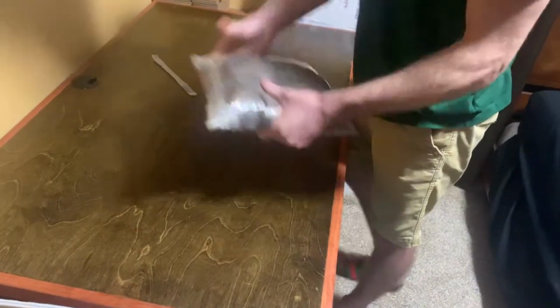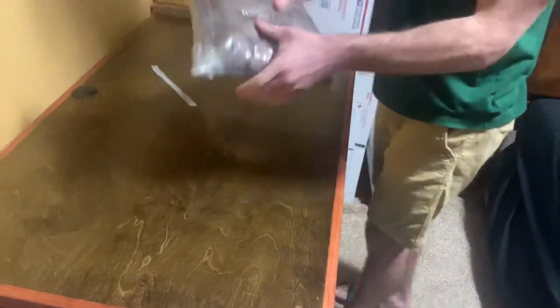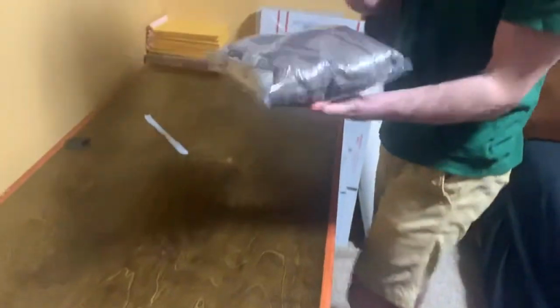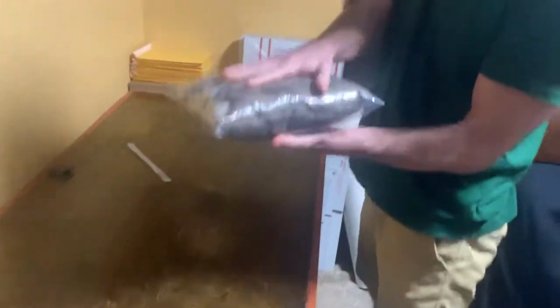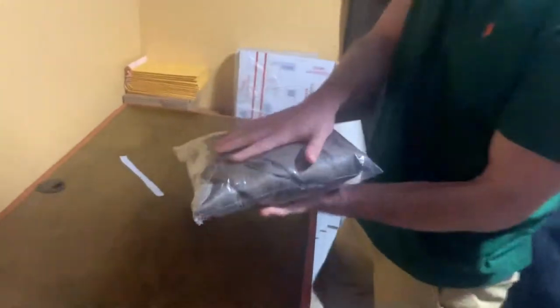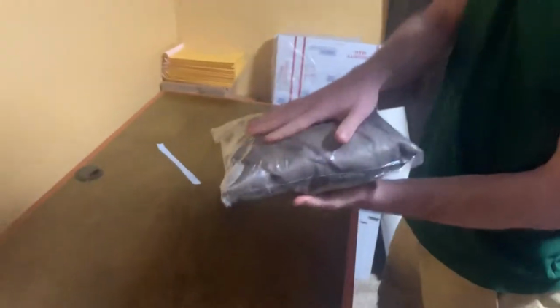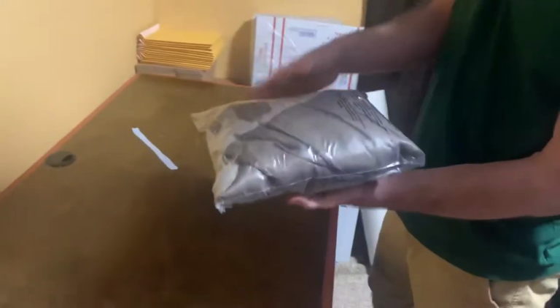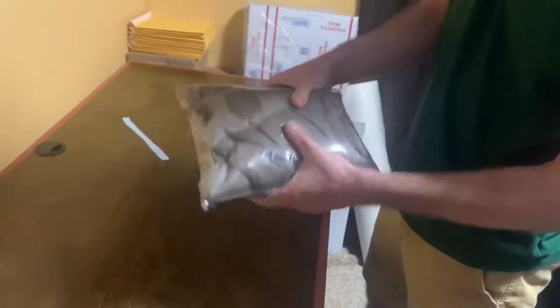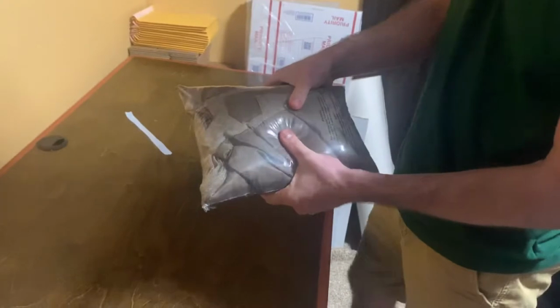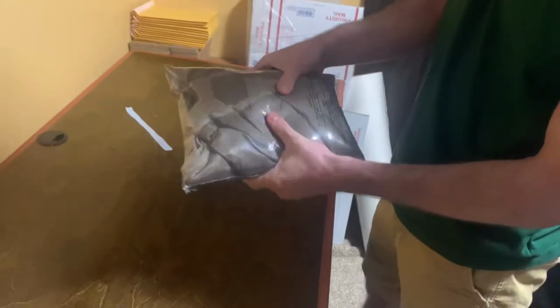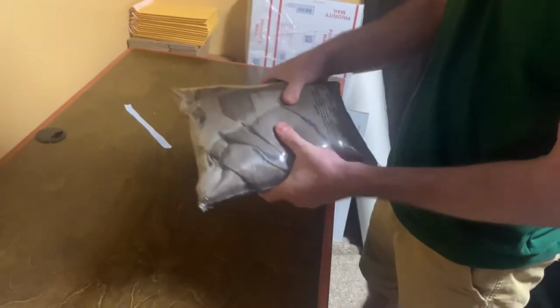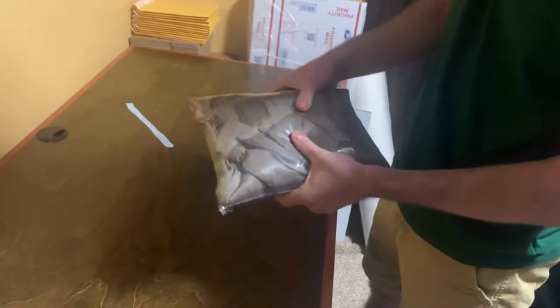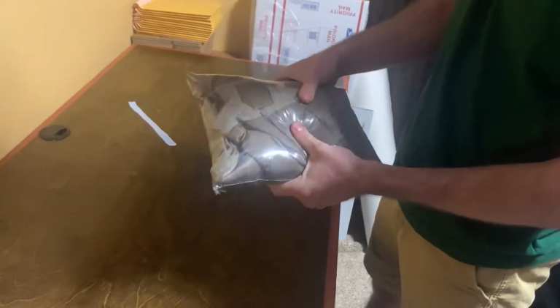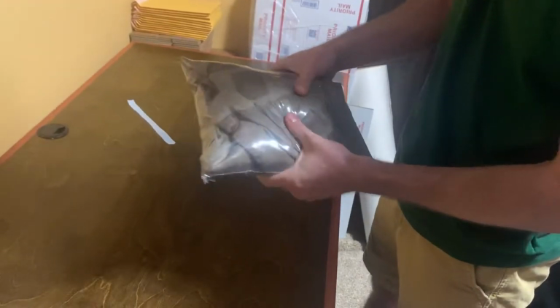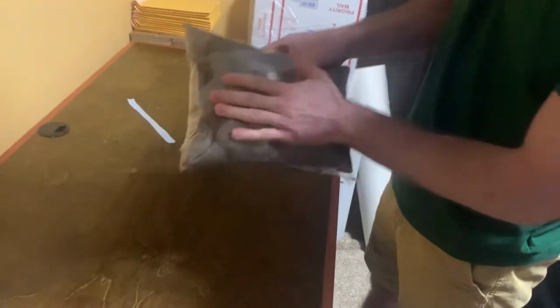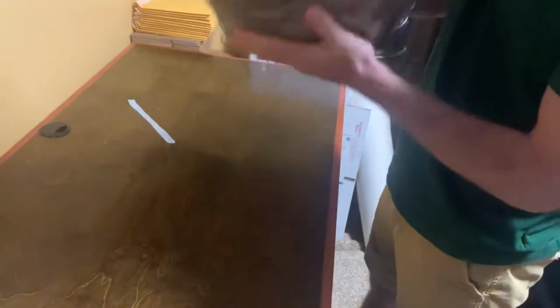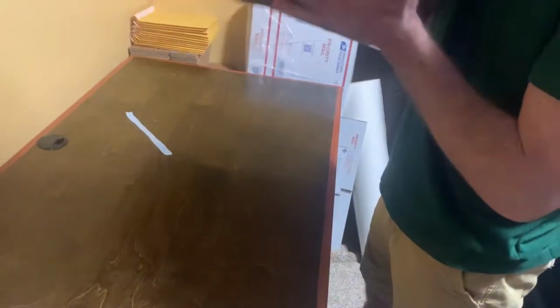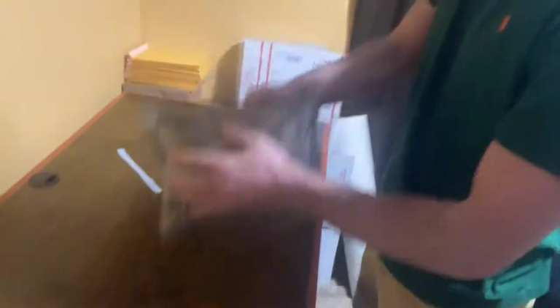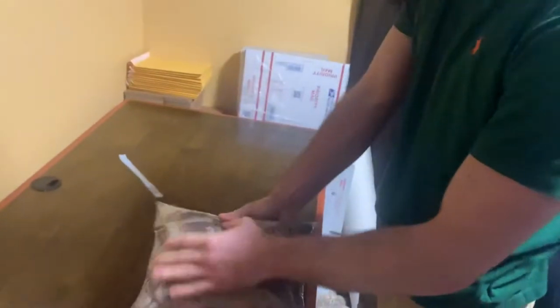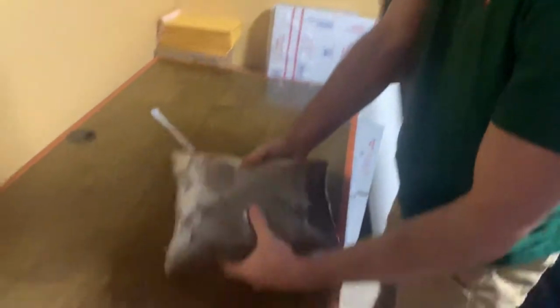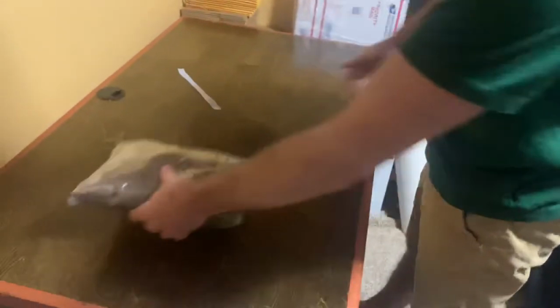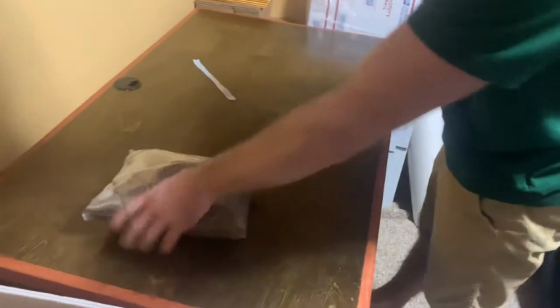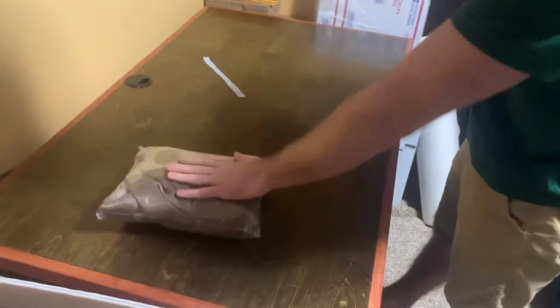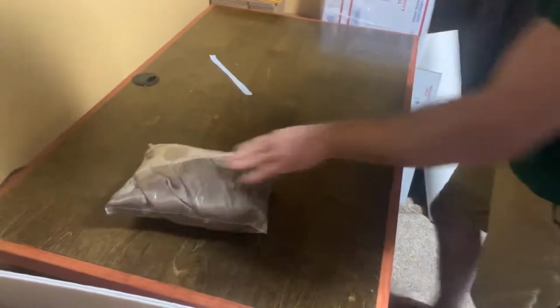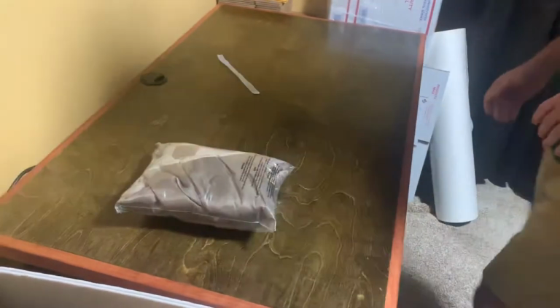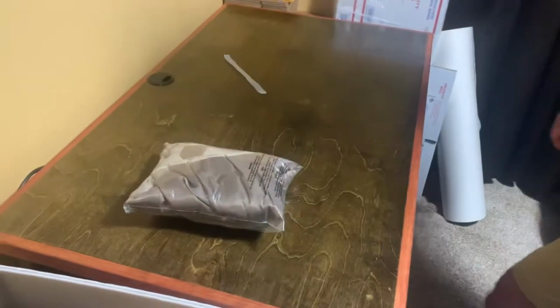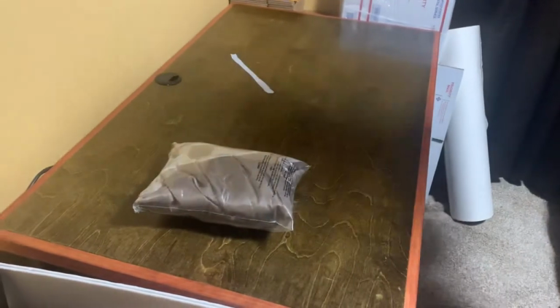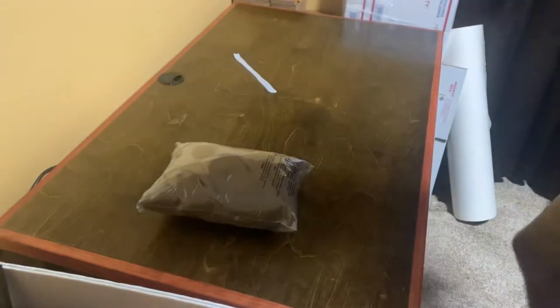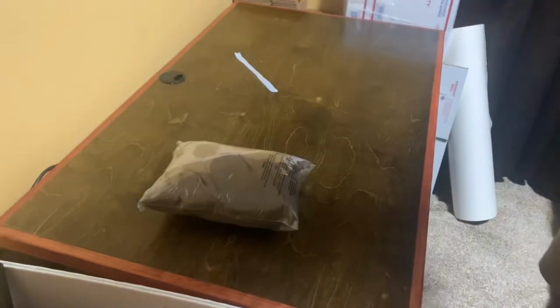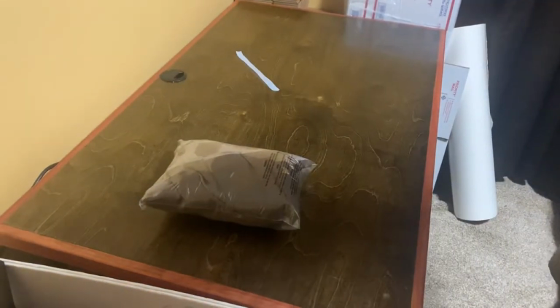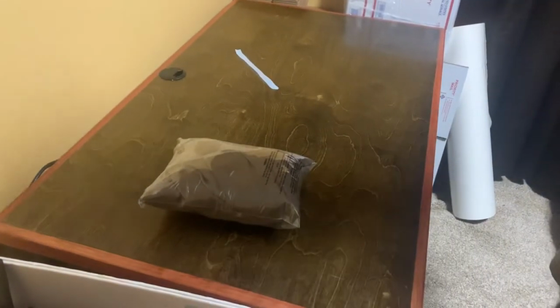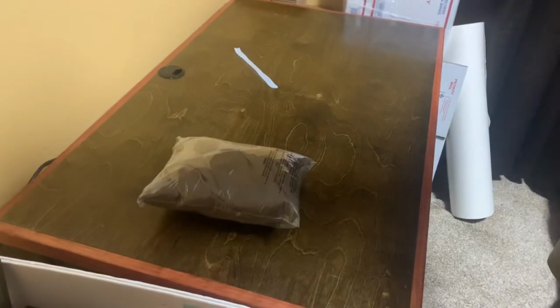There you go. The shoulder paddings won't get ruined in the shipping process, and it will fit in a padded flat rate envelope to ship priority.